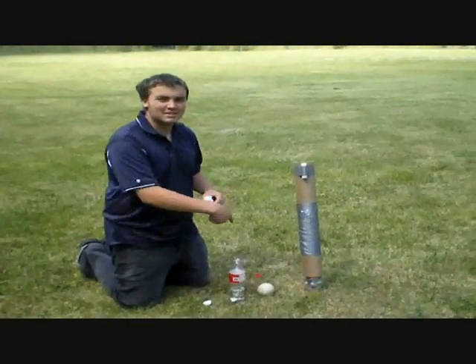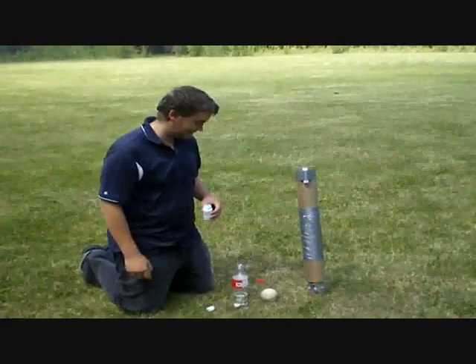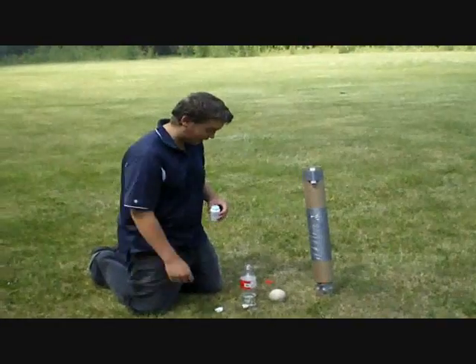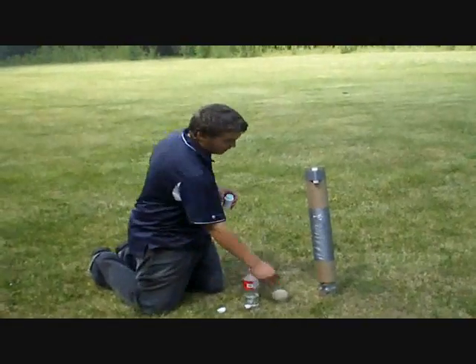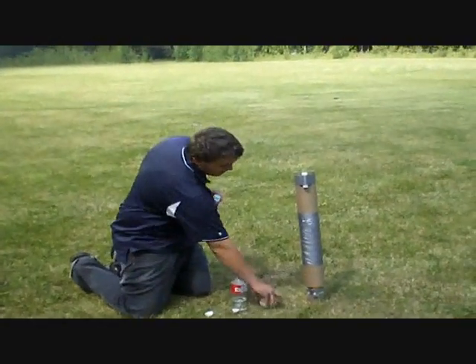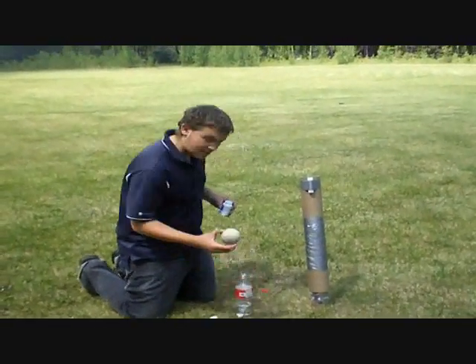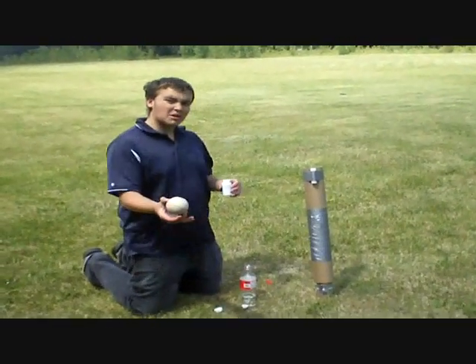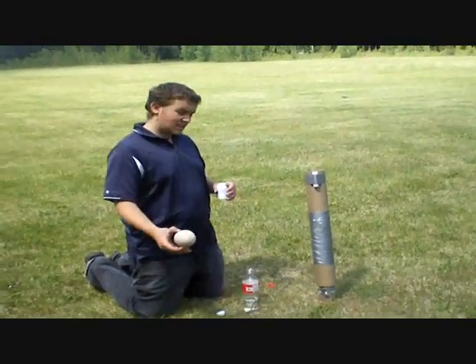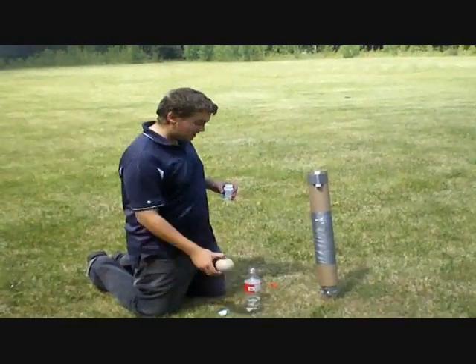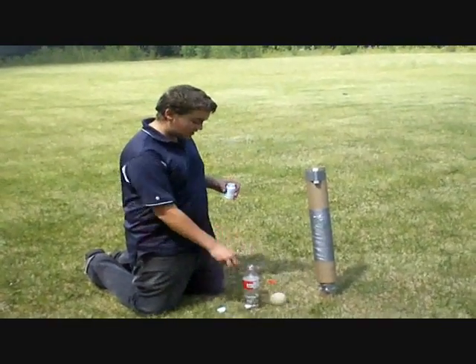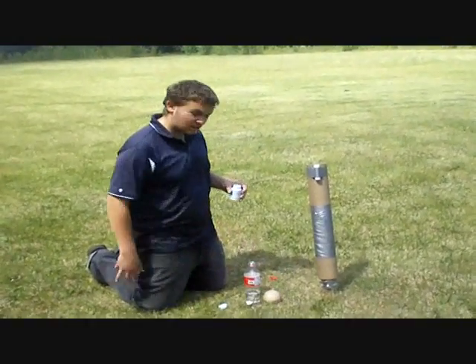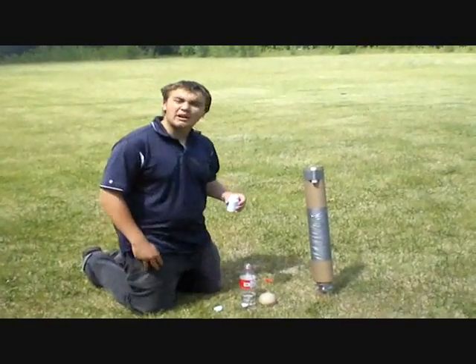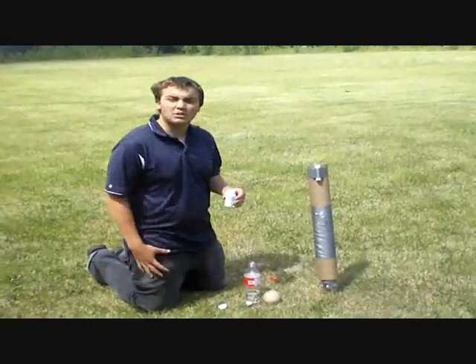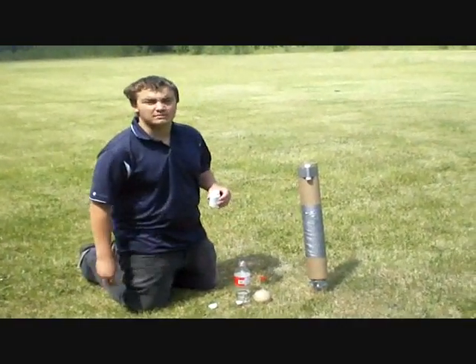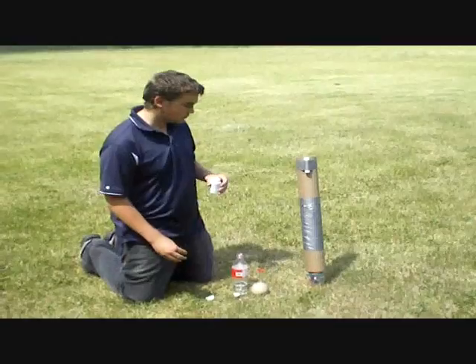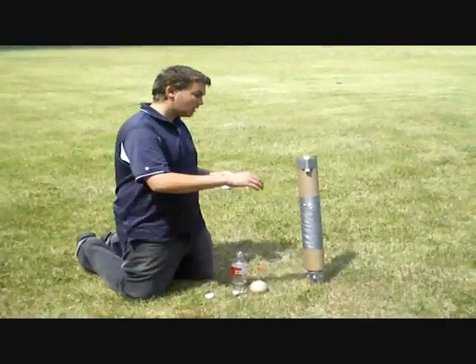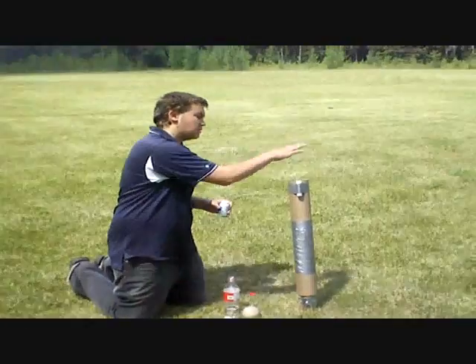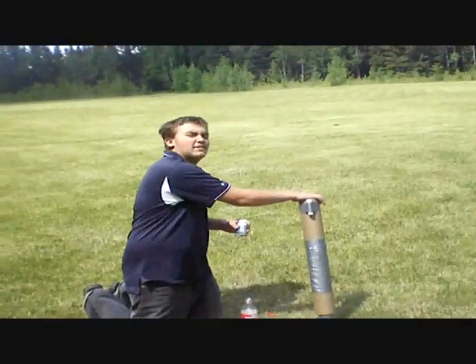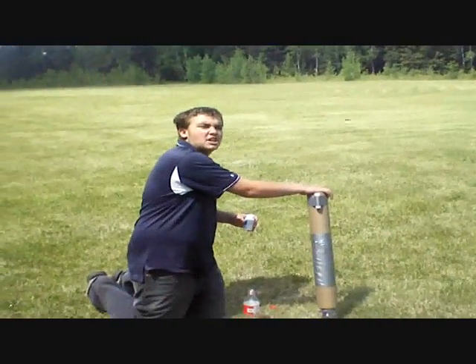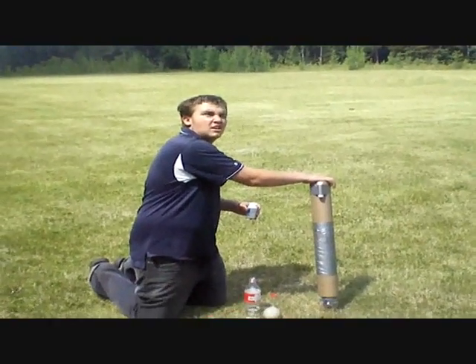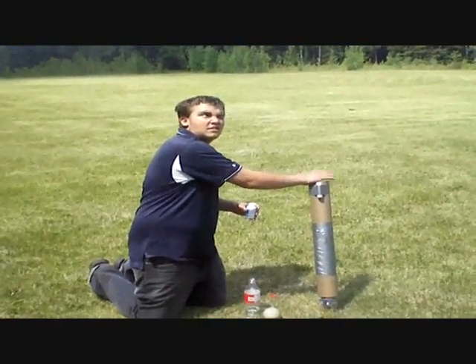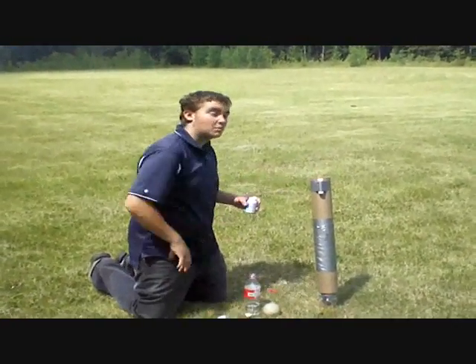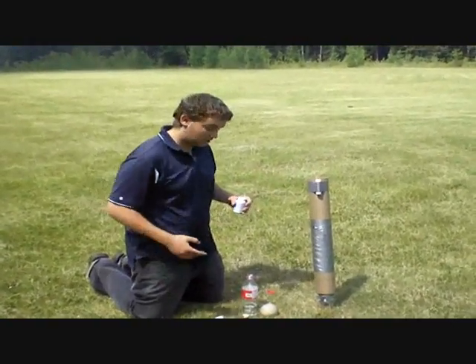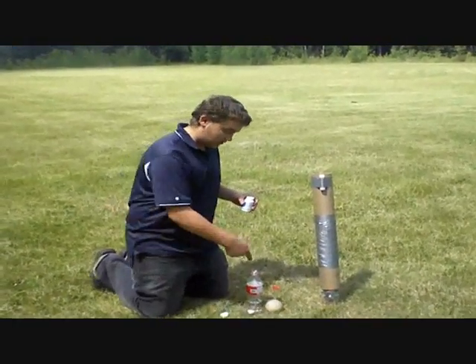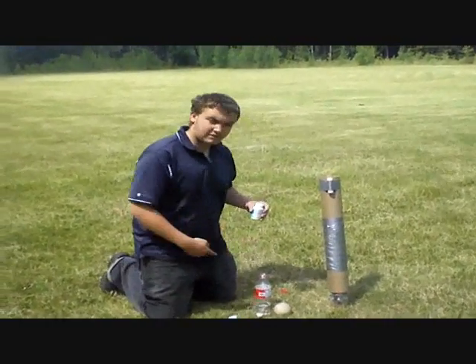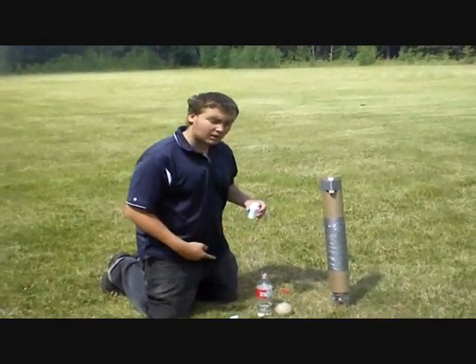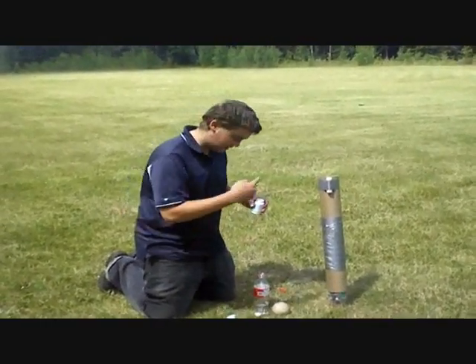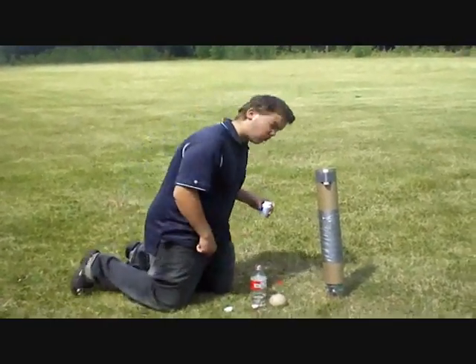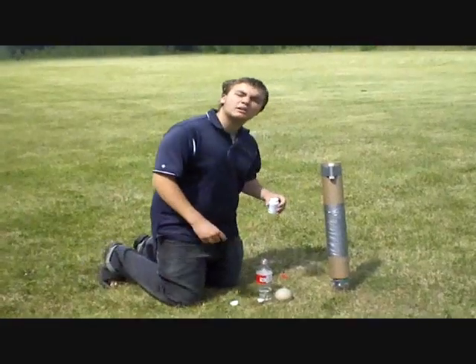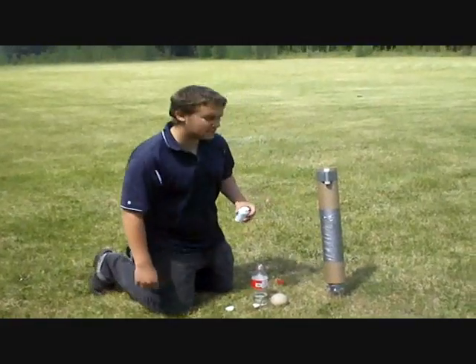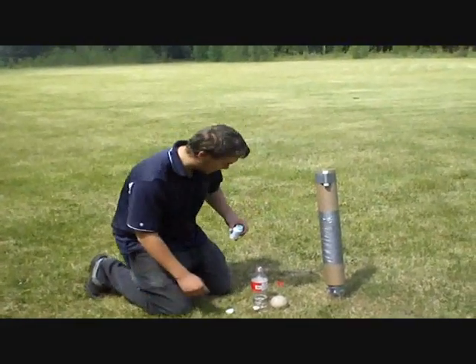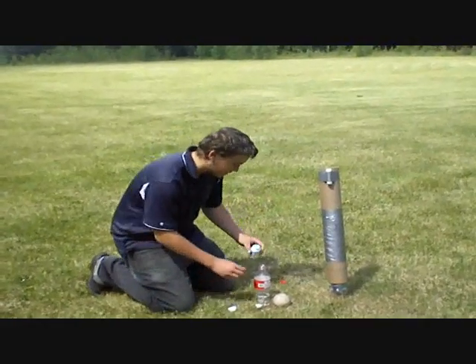We're just about to attempt to launch this ball using the method of Drano and Aluminum. We've got a 3½ inch cardboard tube, 3½ inch ball, some Drano and Aluminum. Let's see what the hell happens.